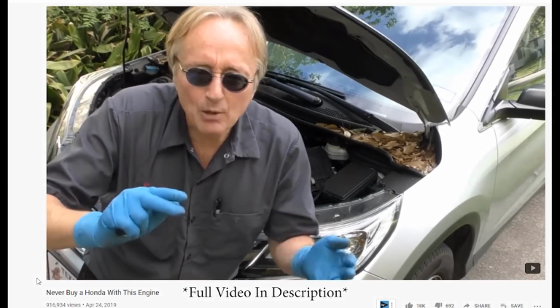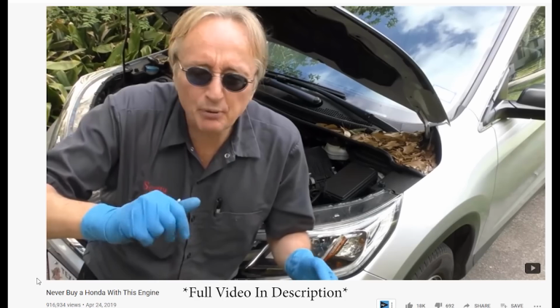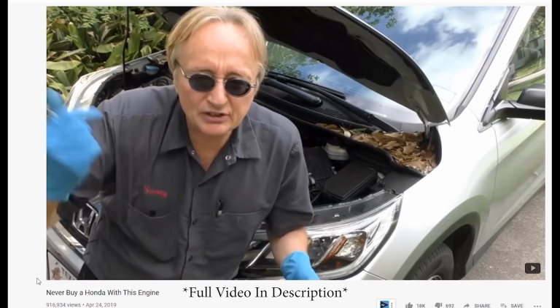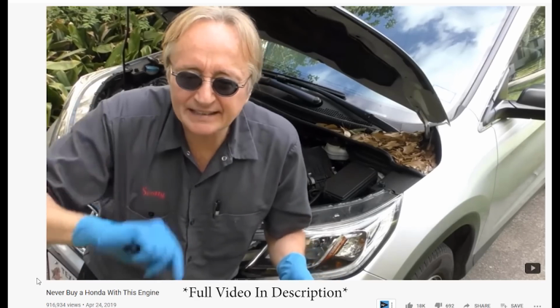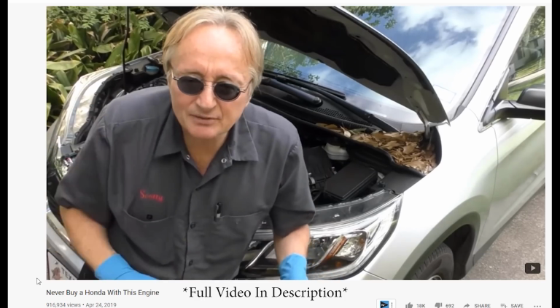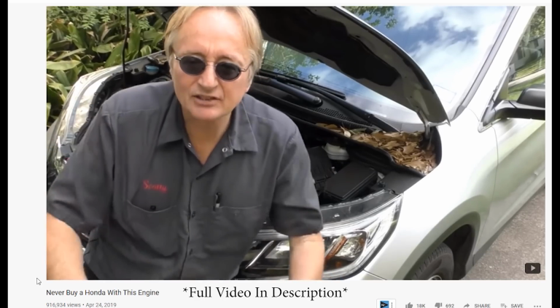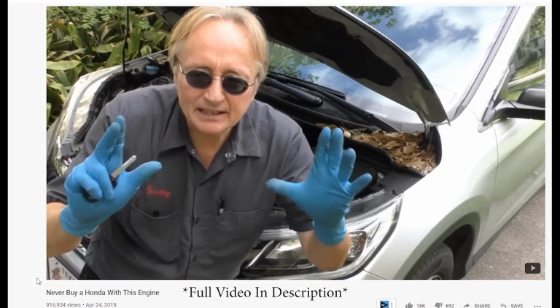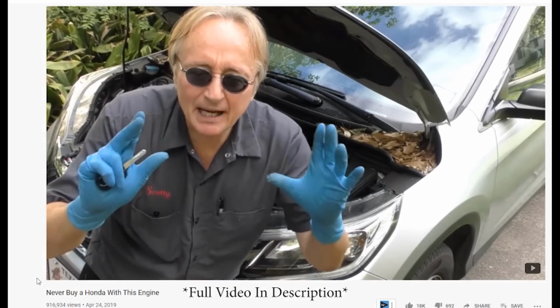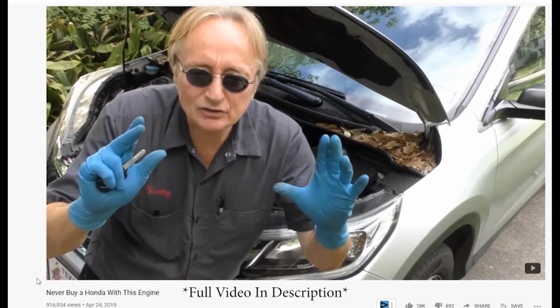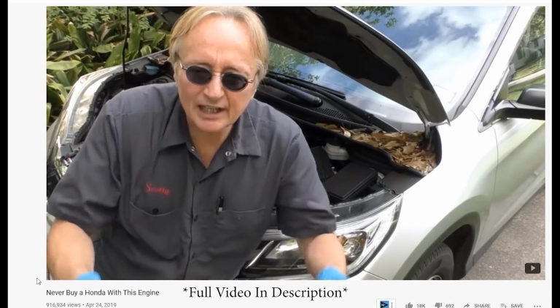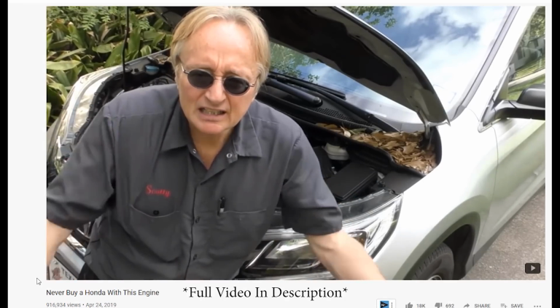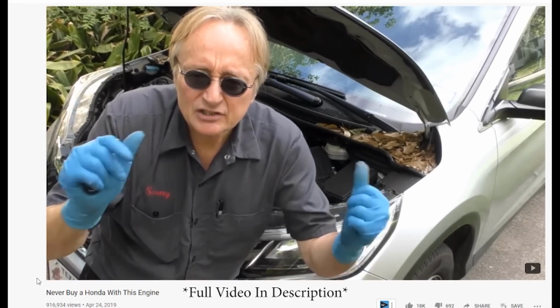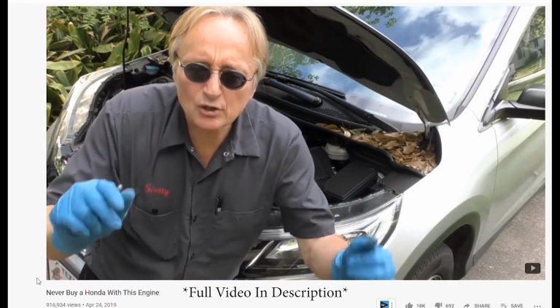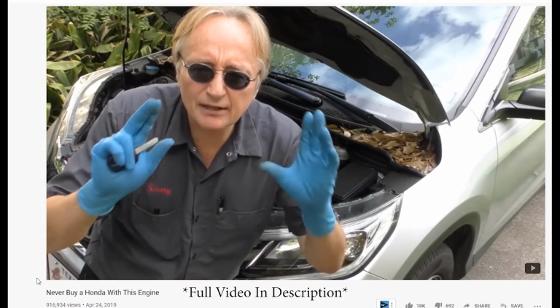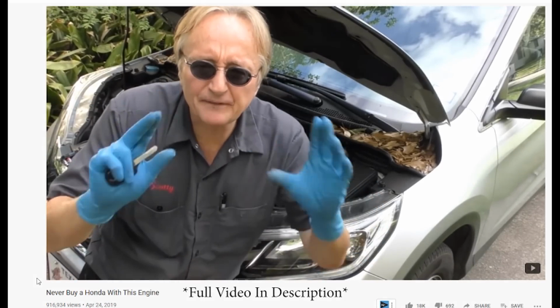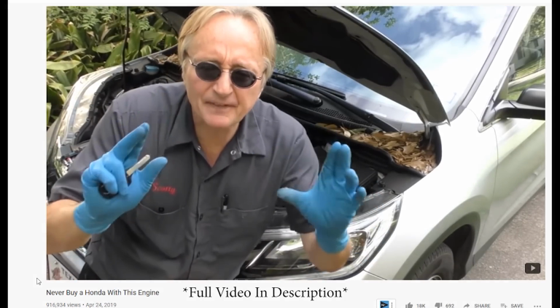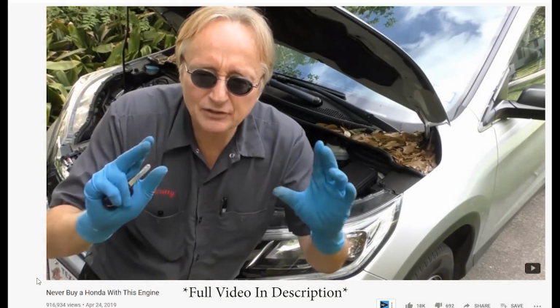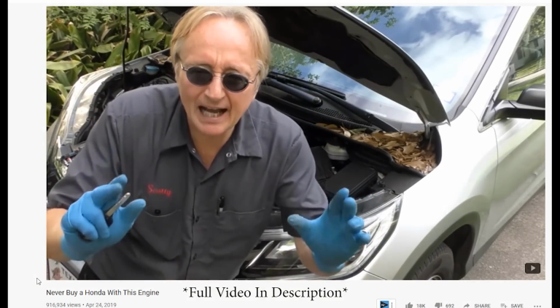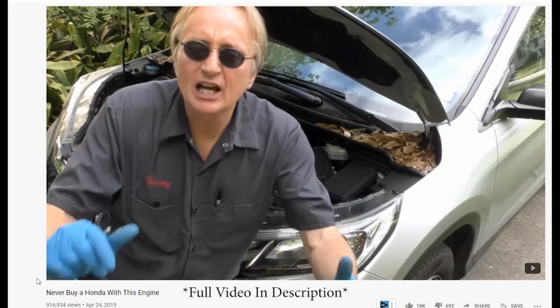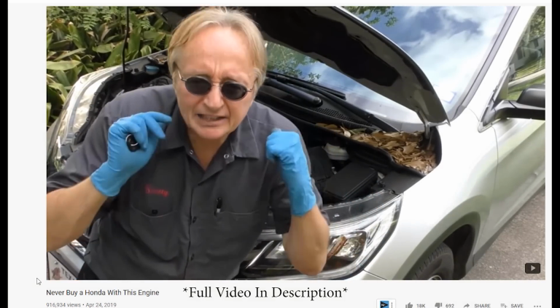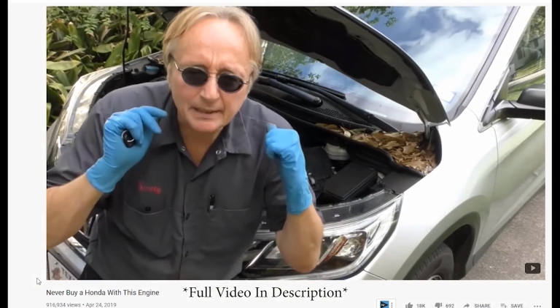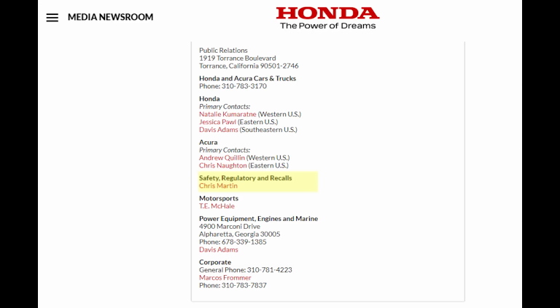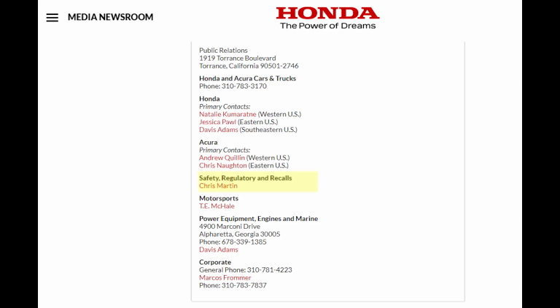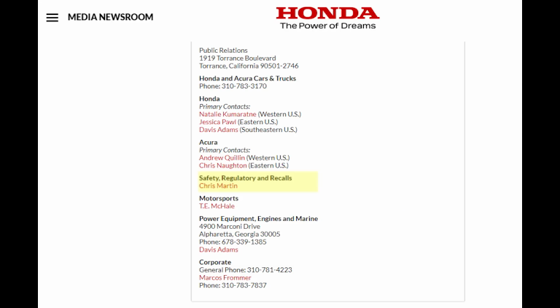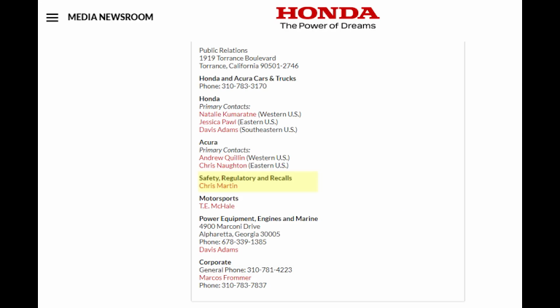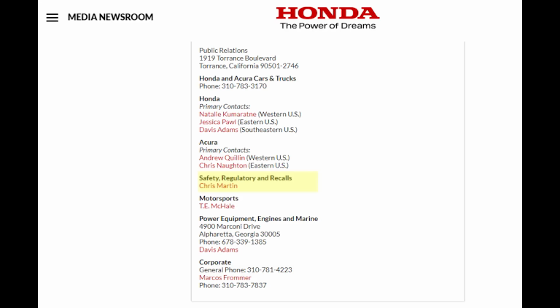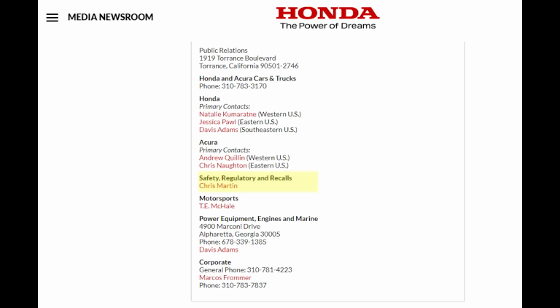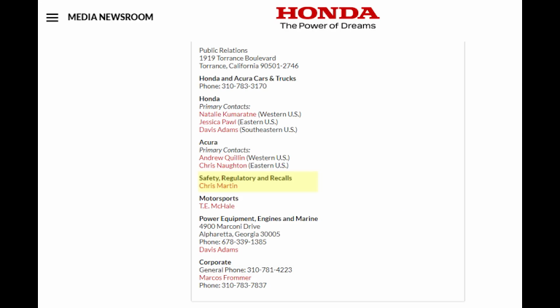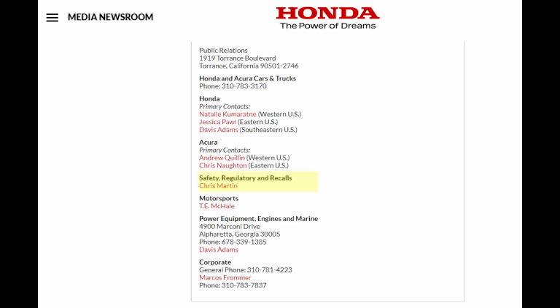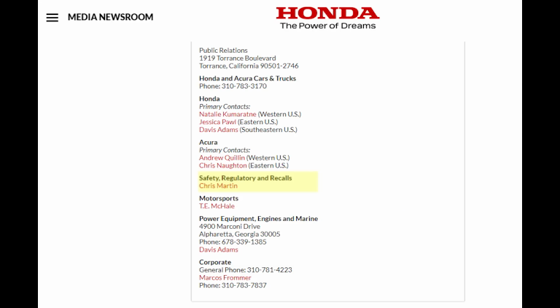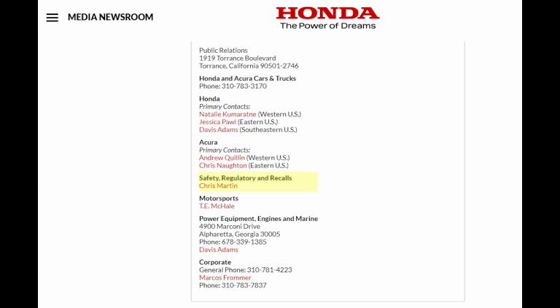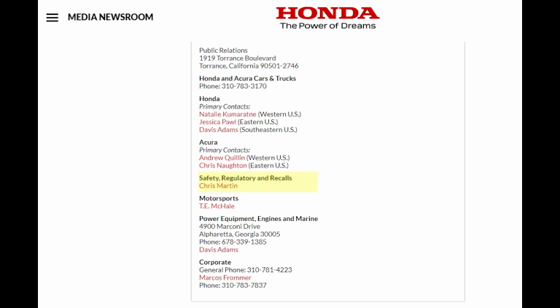But if you do own one of these, take Scotty's advice: use really high-quality pure synthetic oil and change it regularly. I wouldn't push it to 10,000 miles — change your oil every 5,000 miles on this baby.